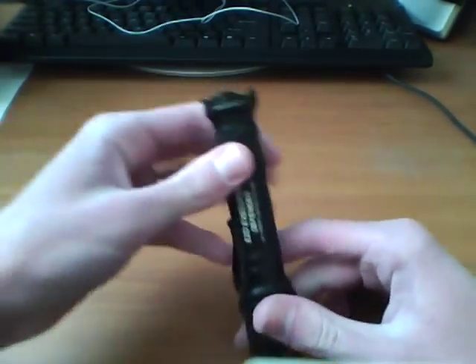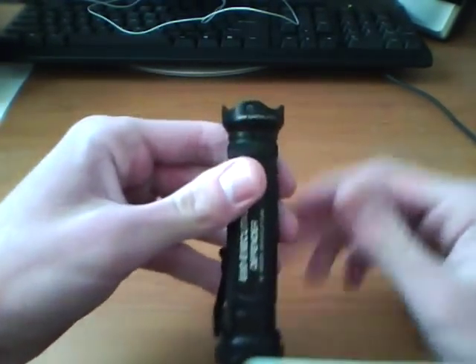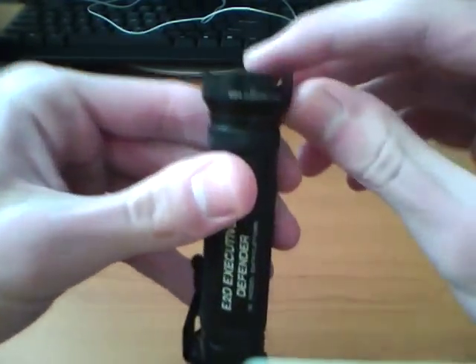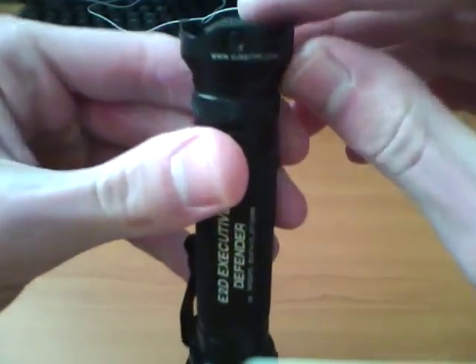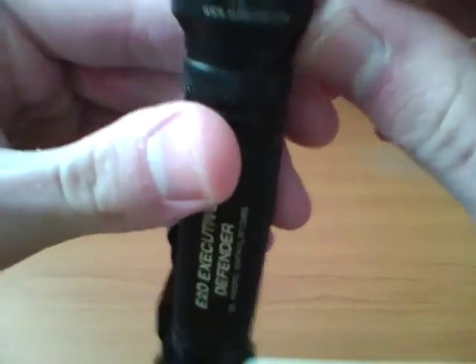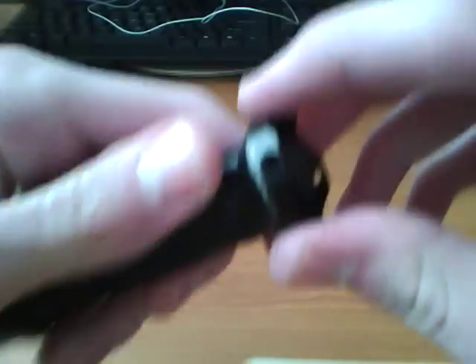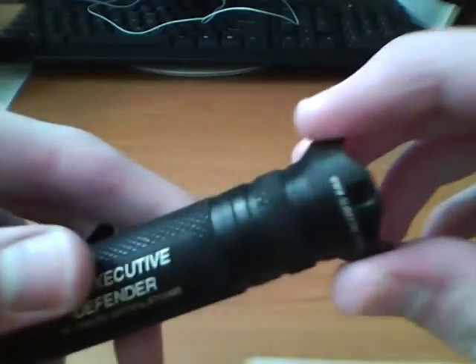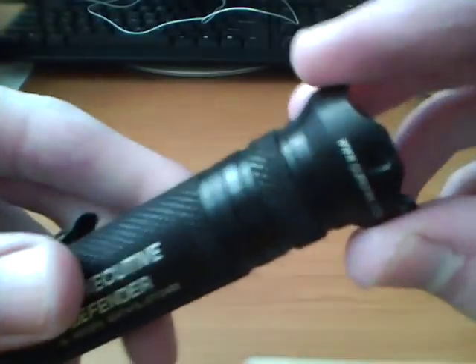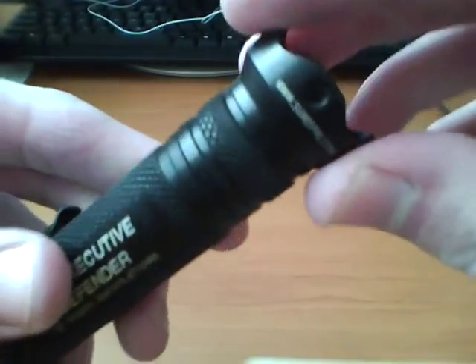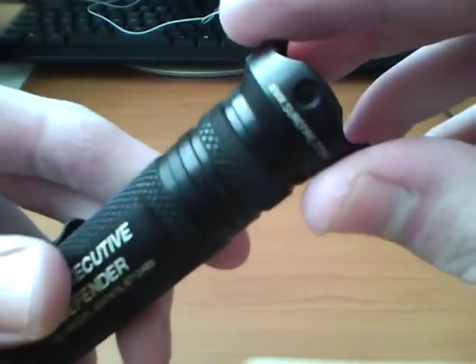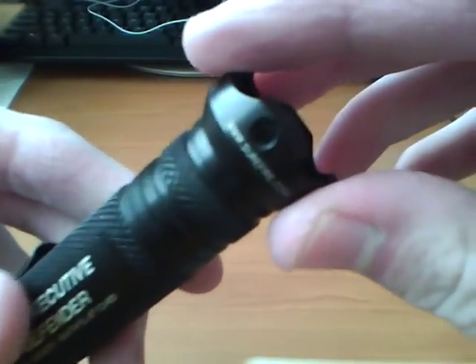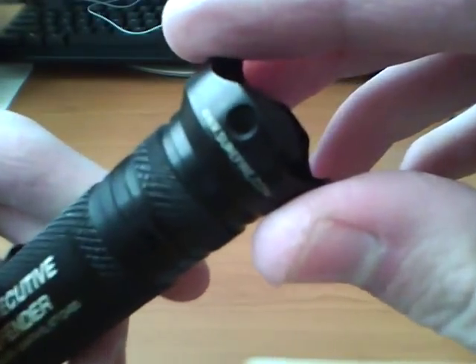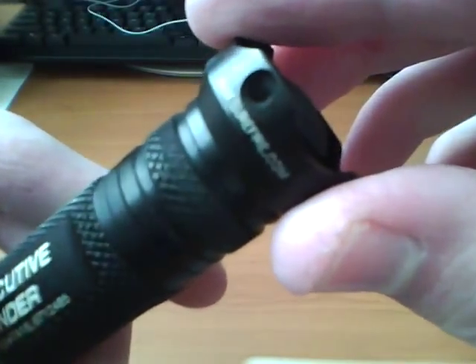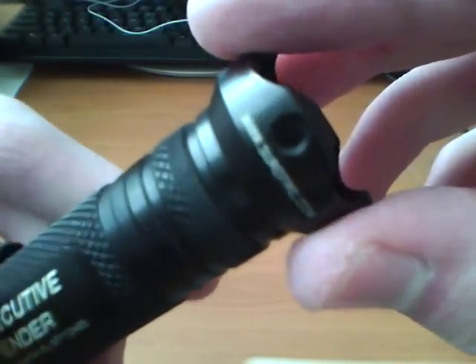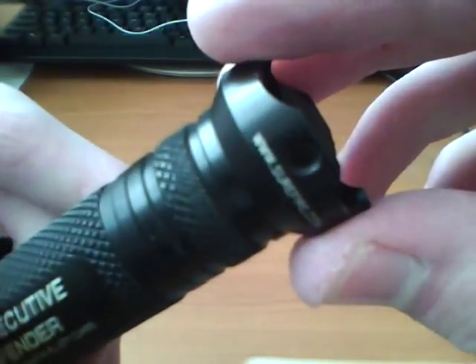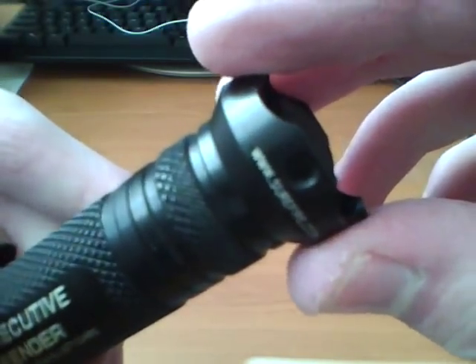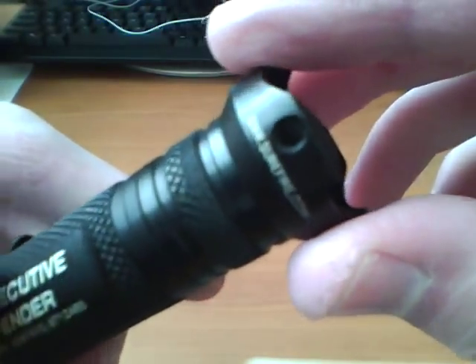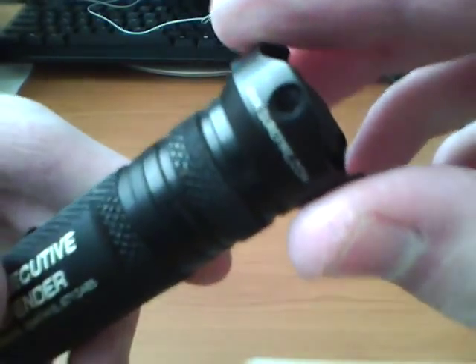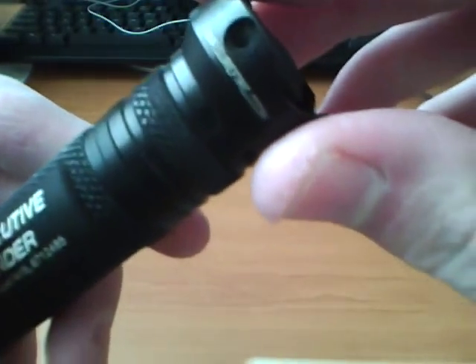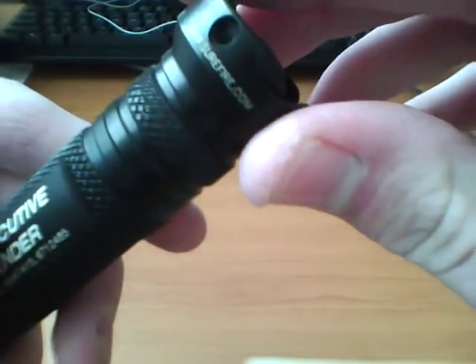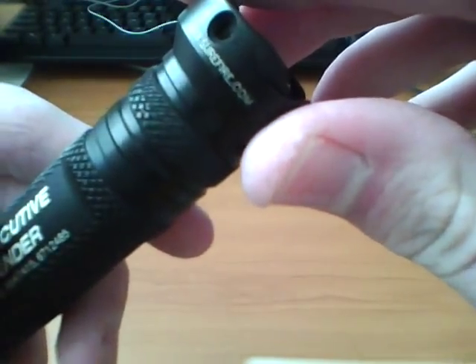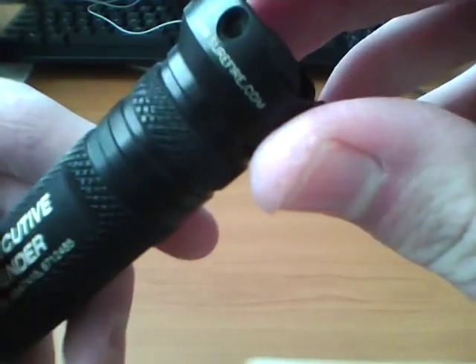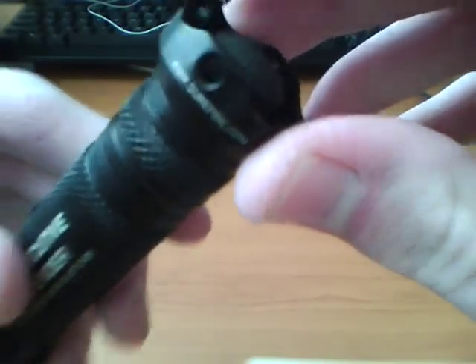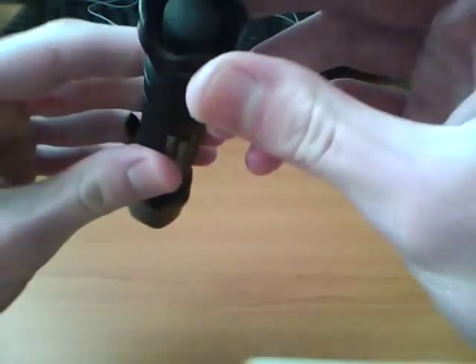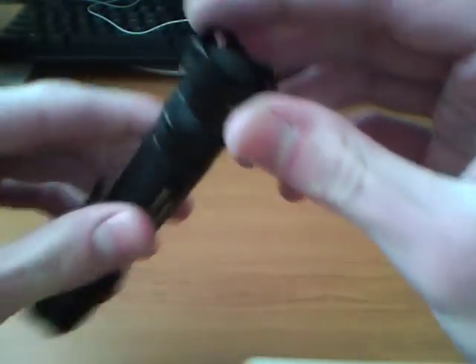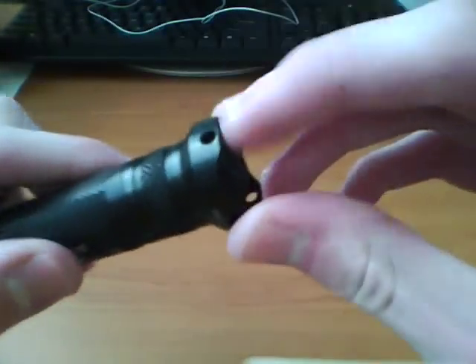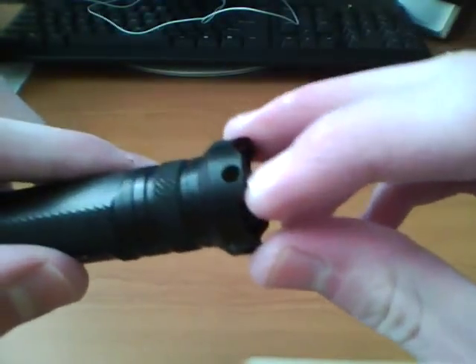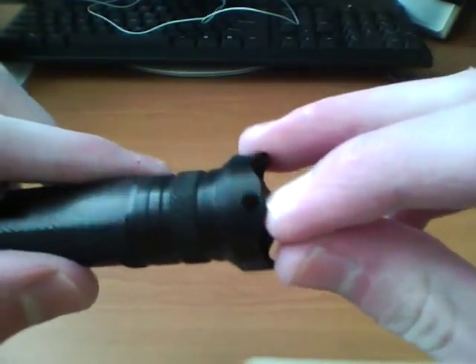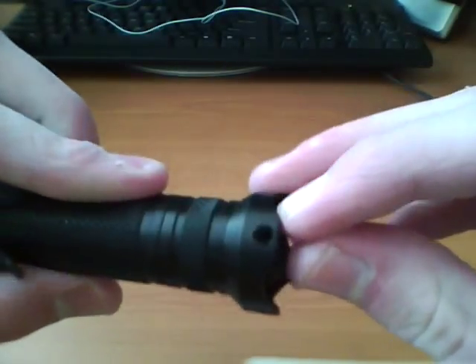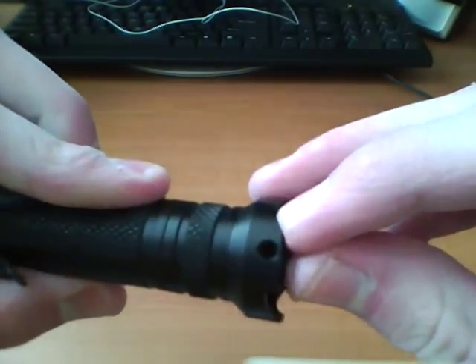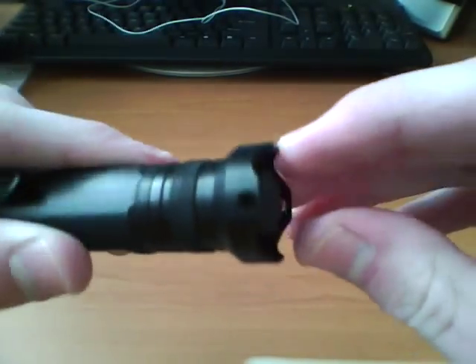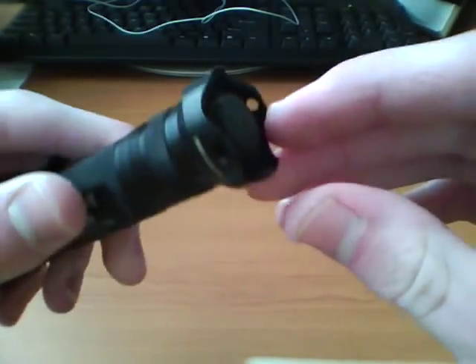On the back it says 'Surefire' right there, and www.surefire.com. I've got lanyard holes back here.